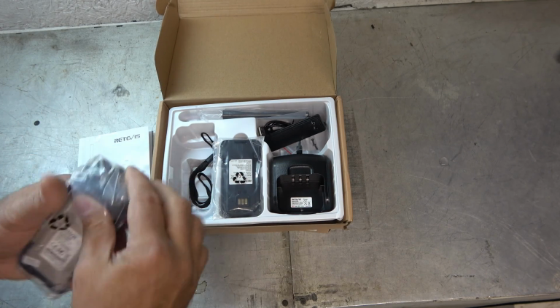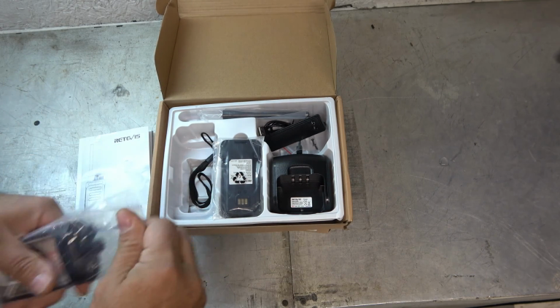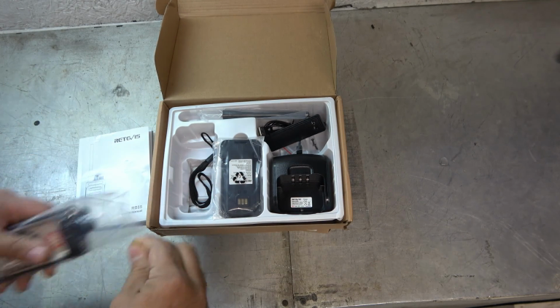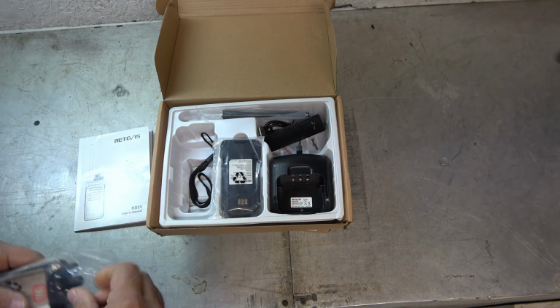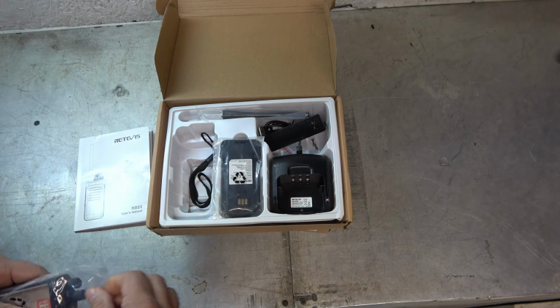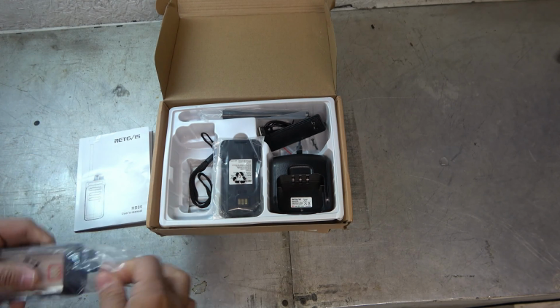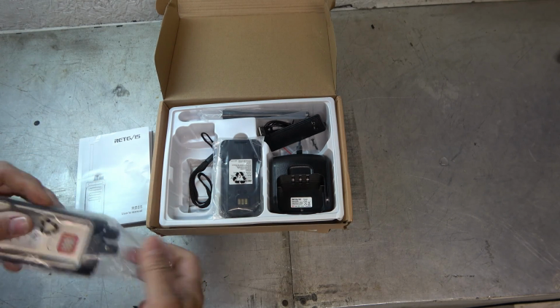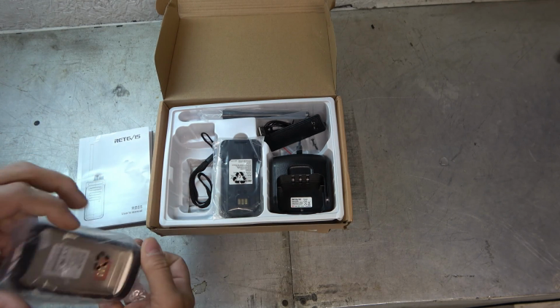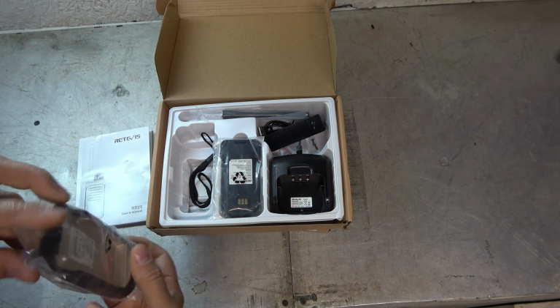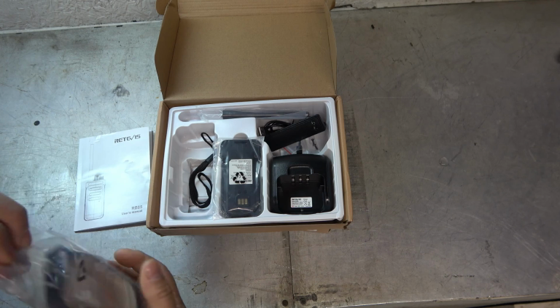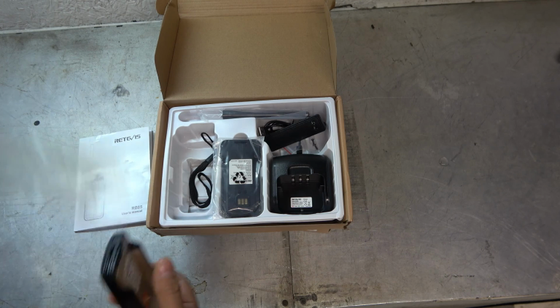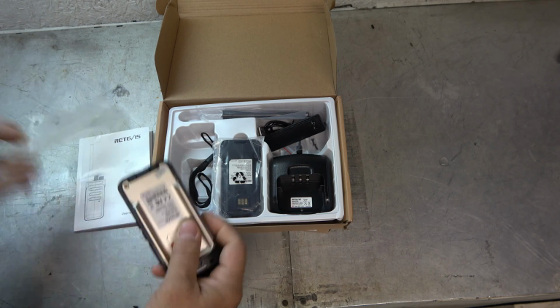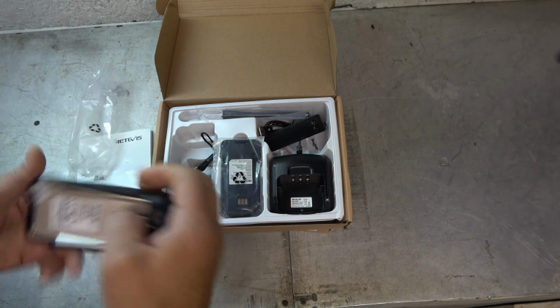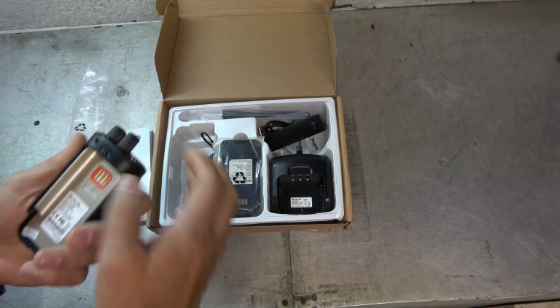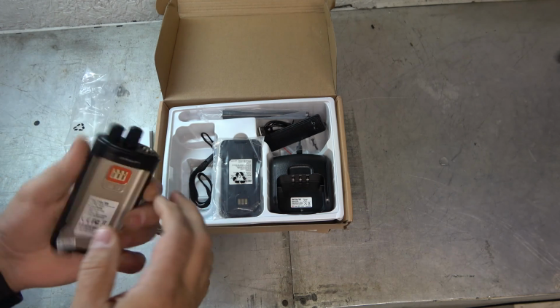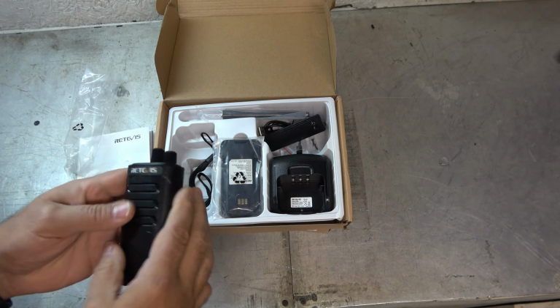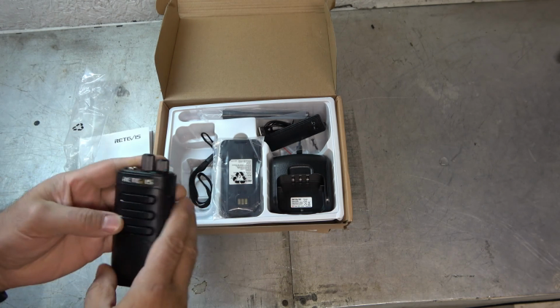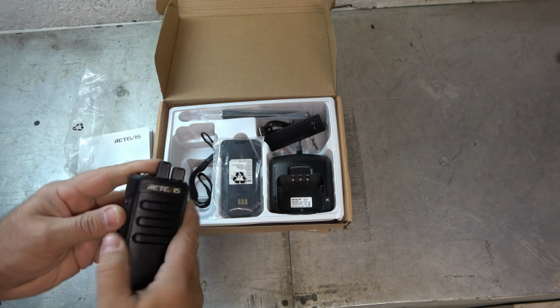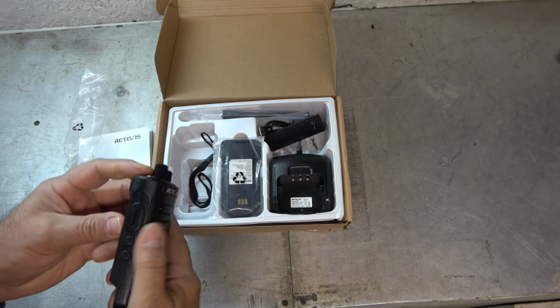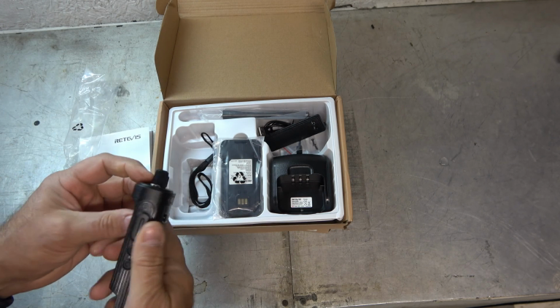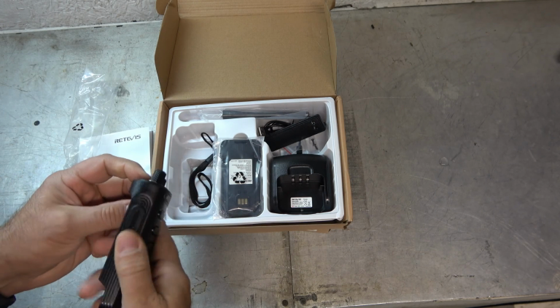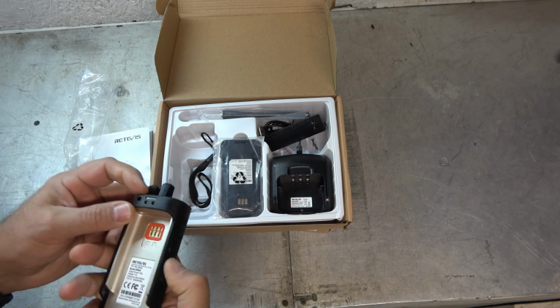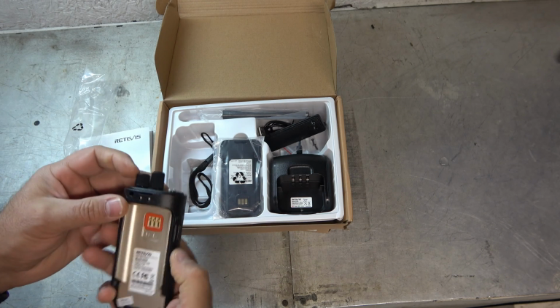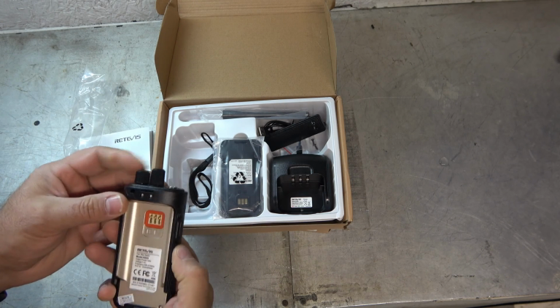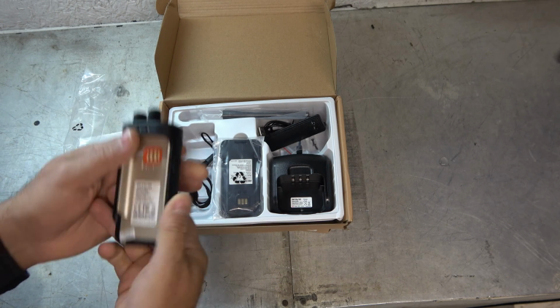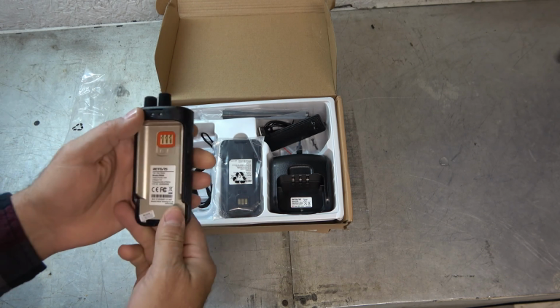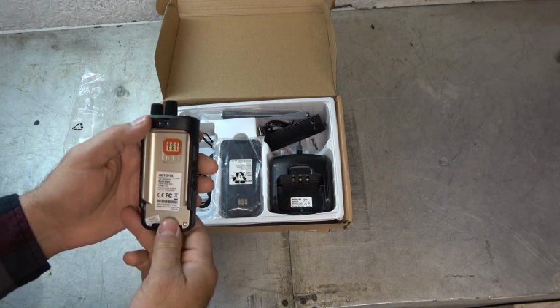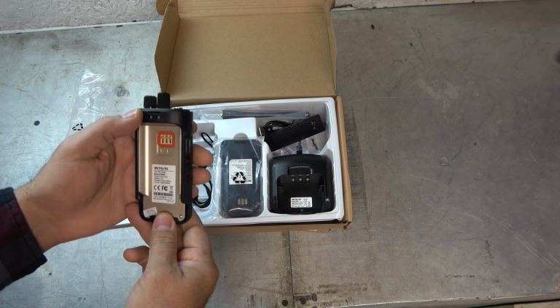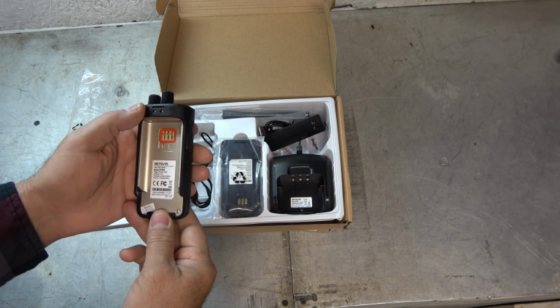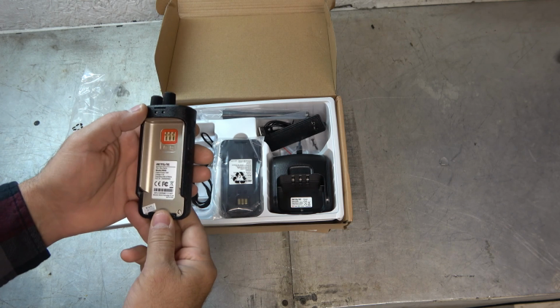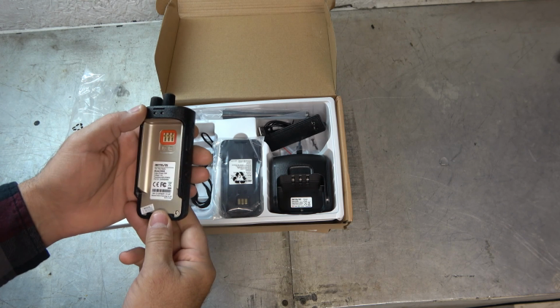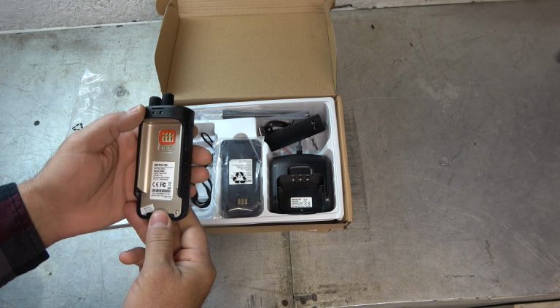This is reminding me a little bit of the RT1, which is a real high-powered radio as well. These are more professional-style radios, I would say.